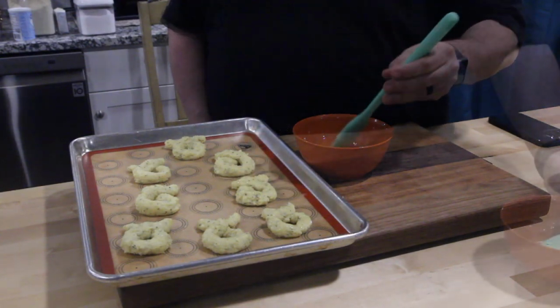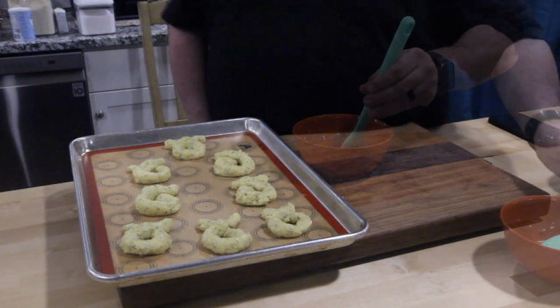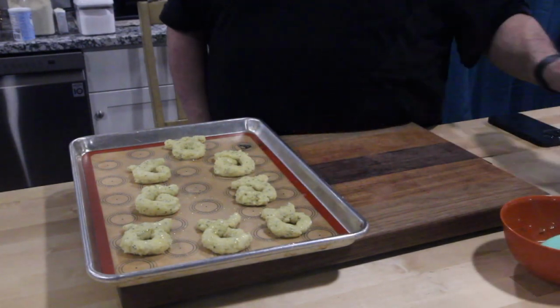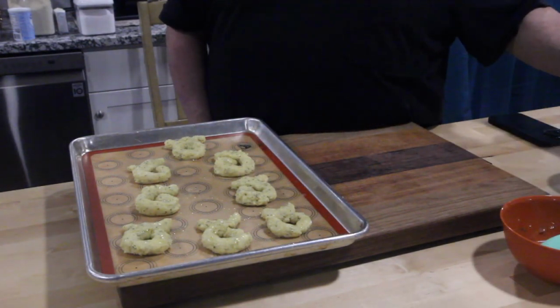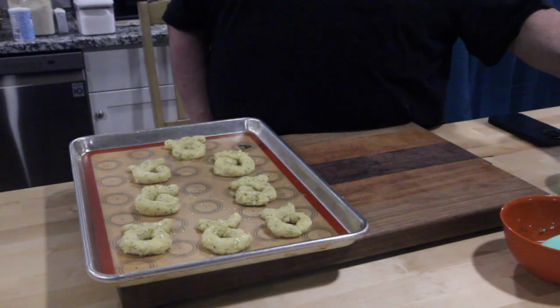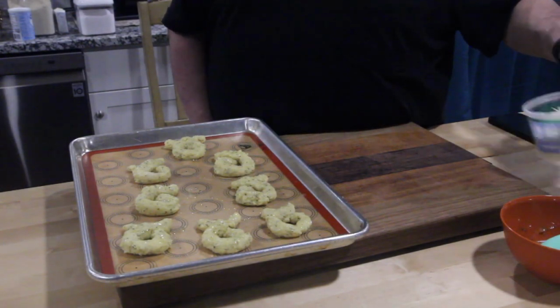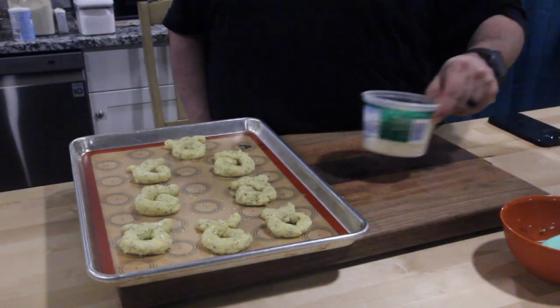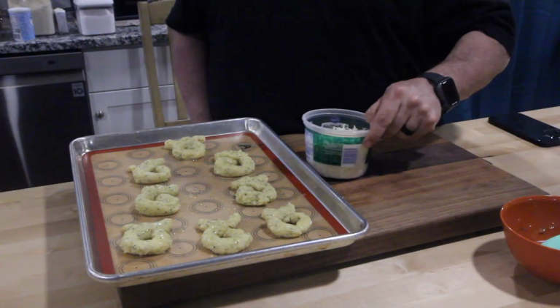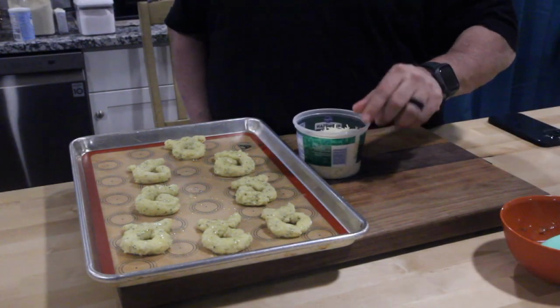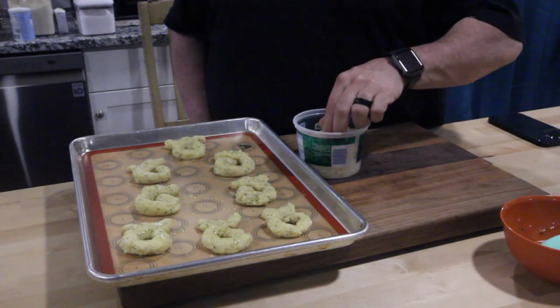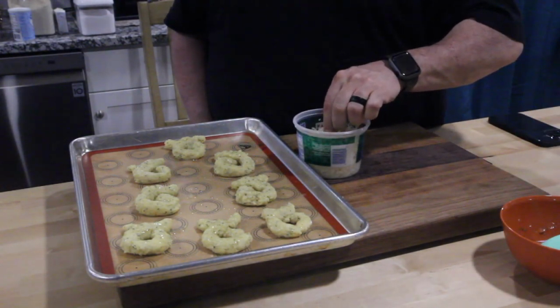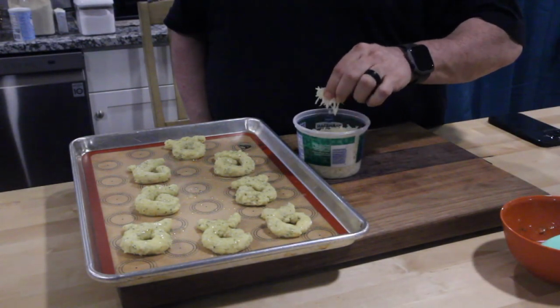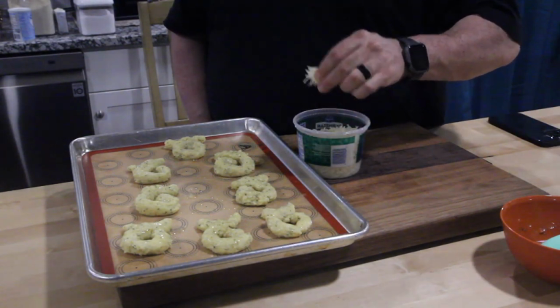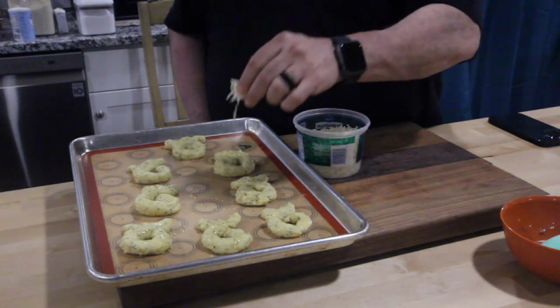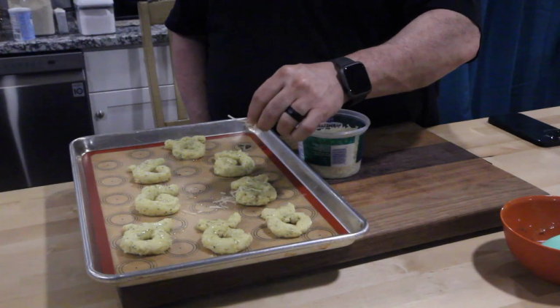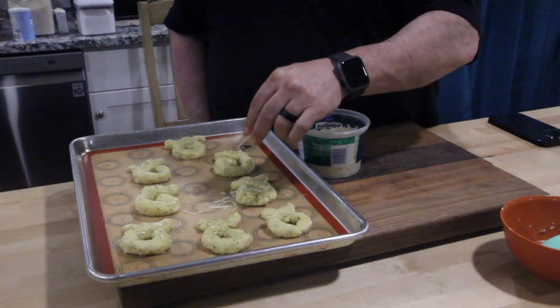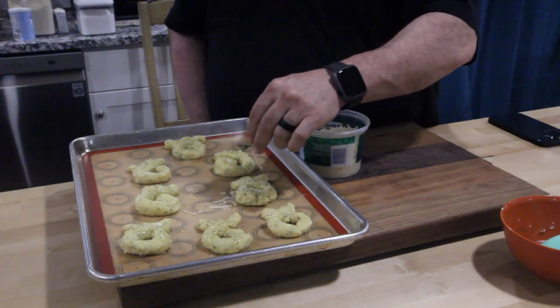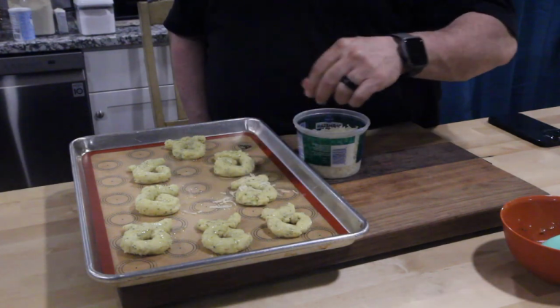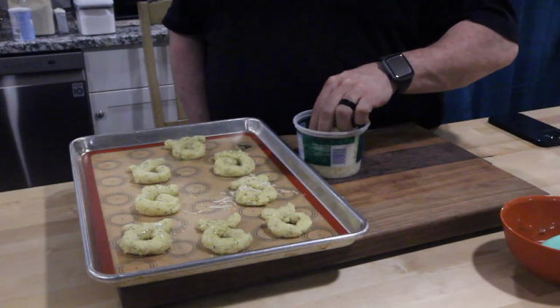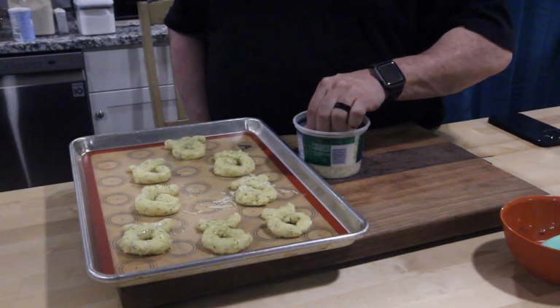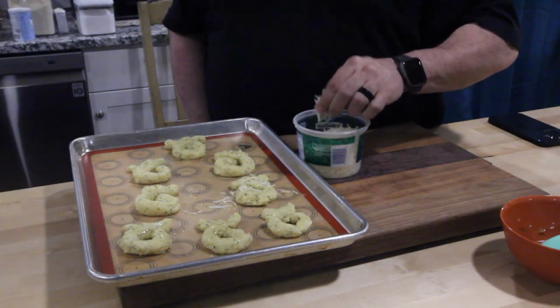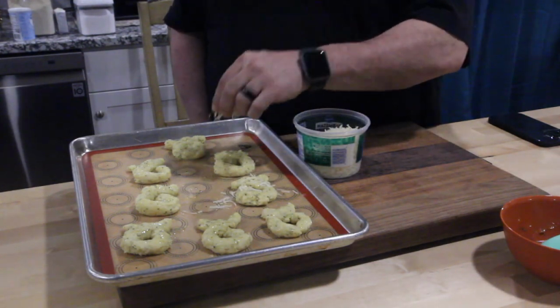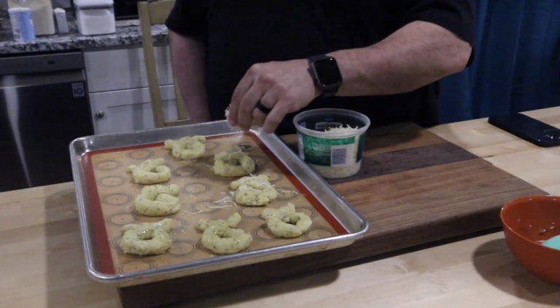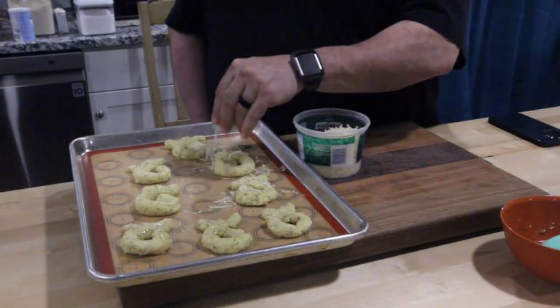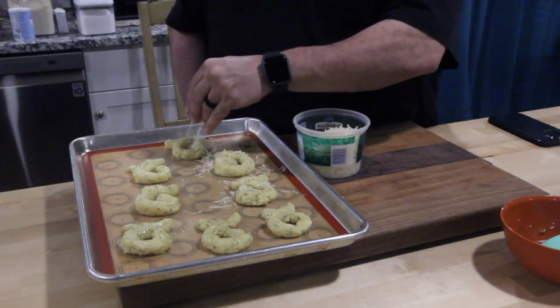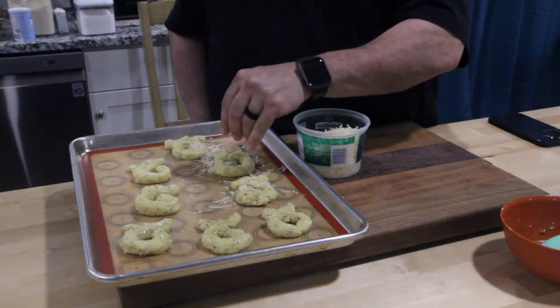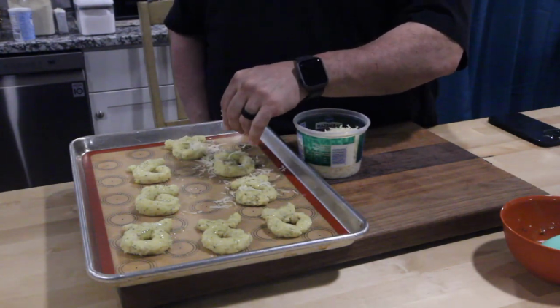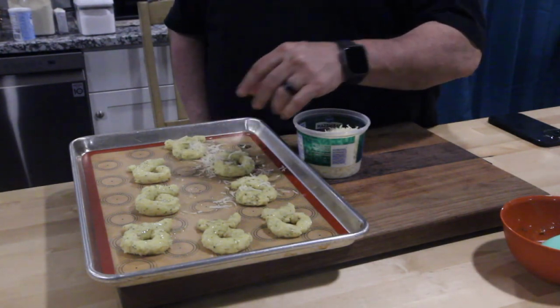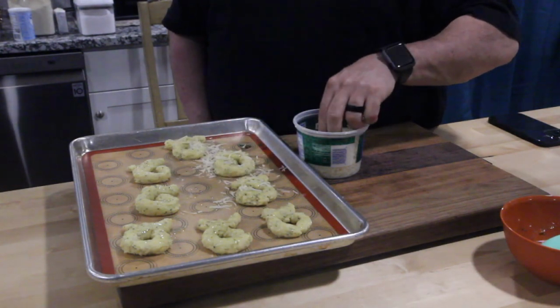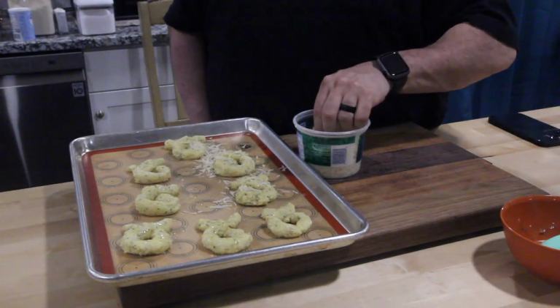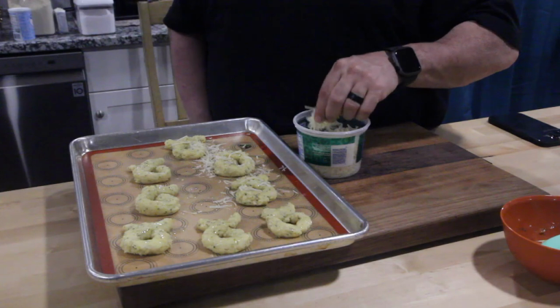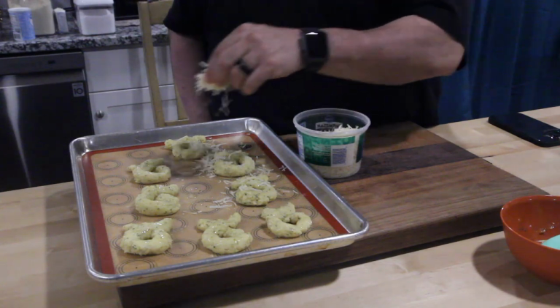The very last step — take some parmesan cheese and sprinkle it on each one. Get all messy with it.